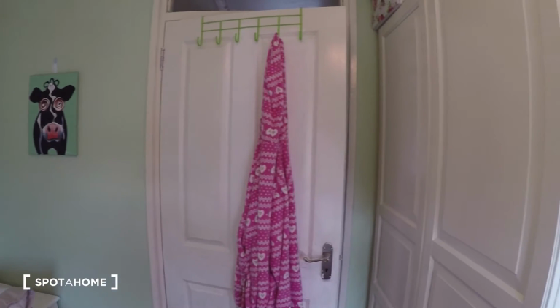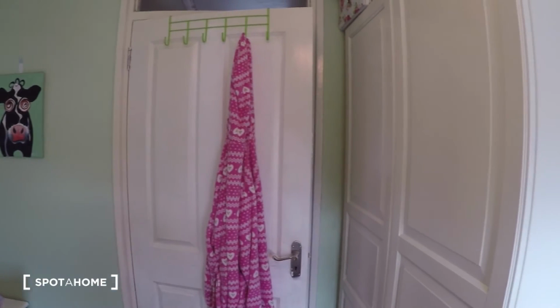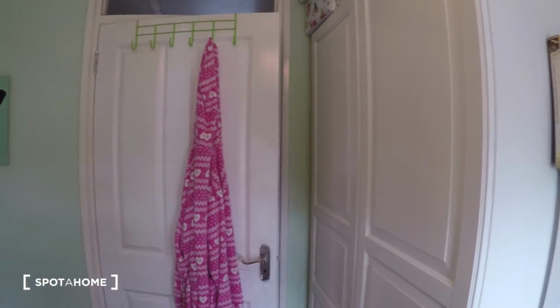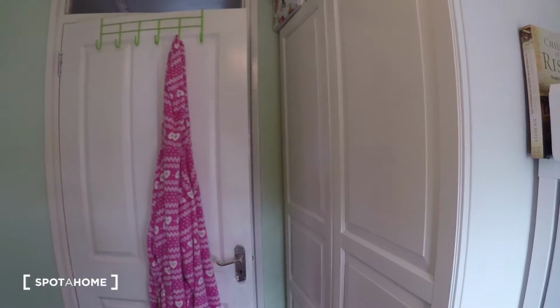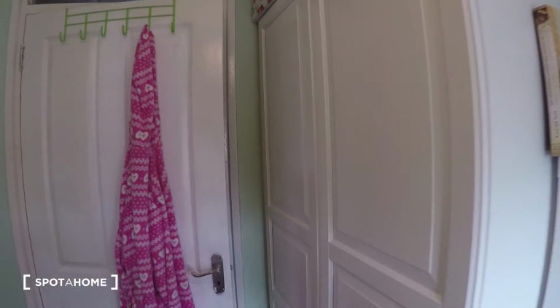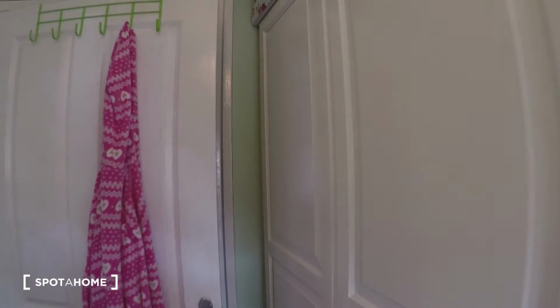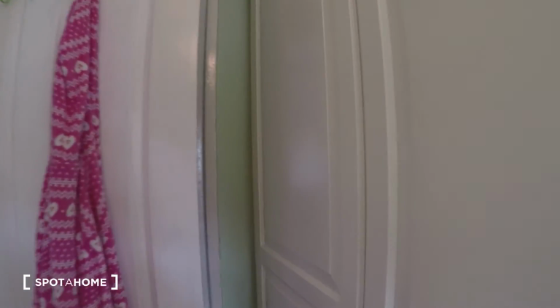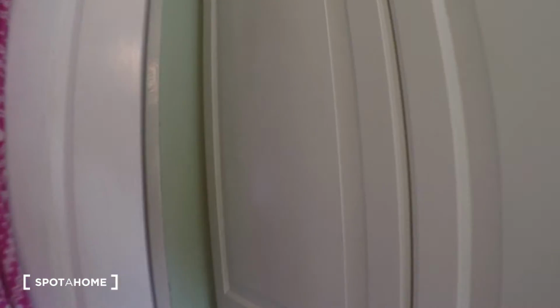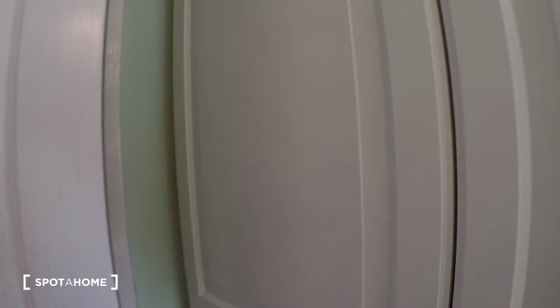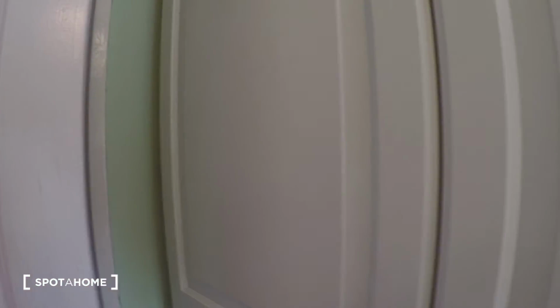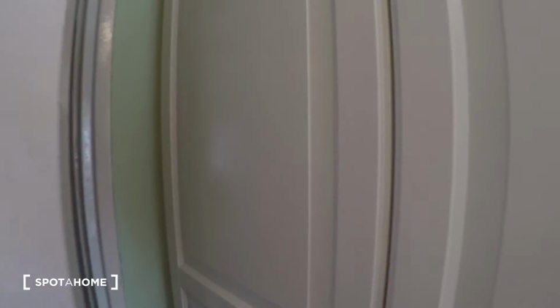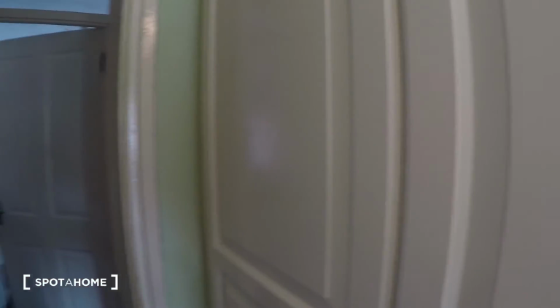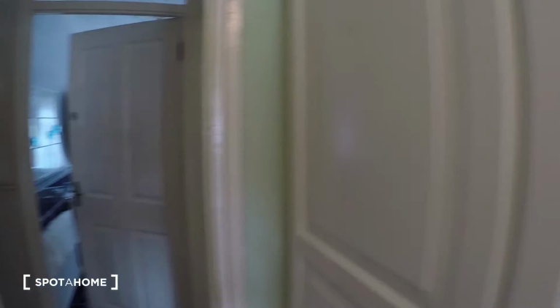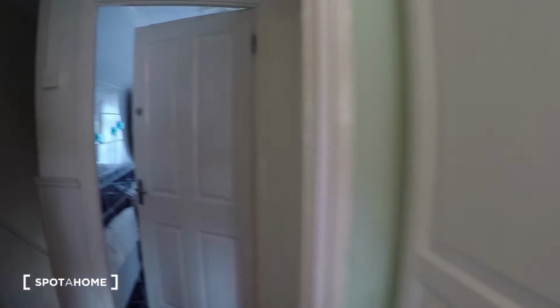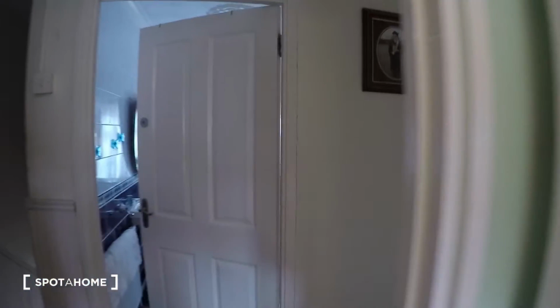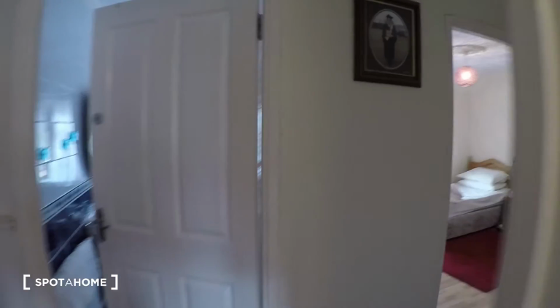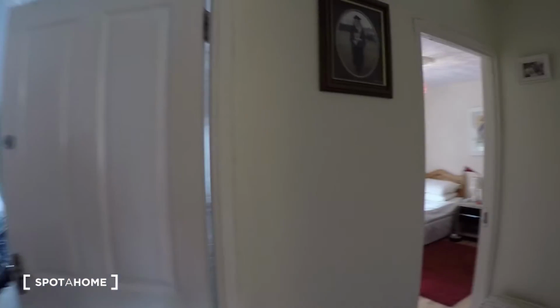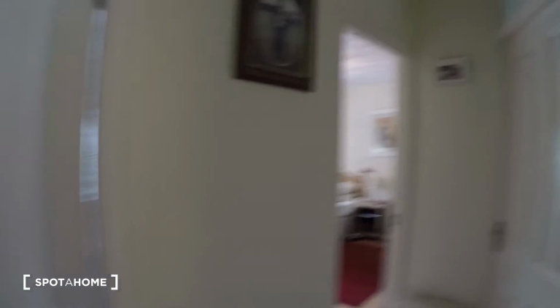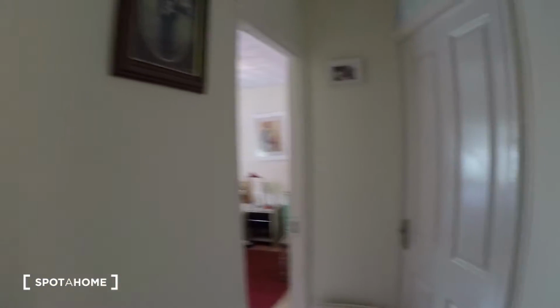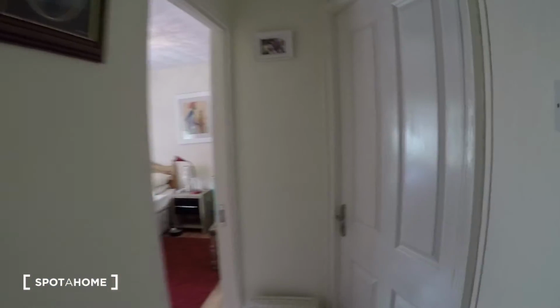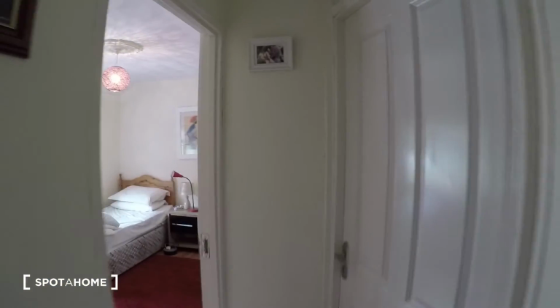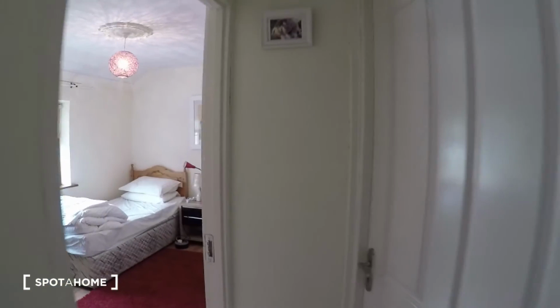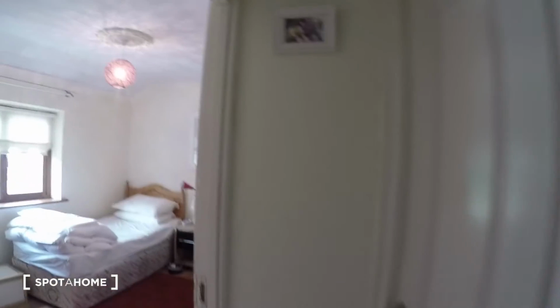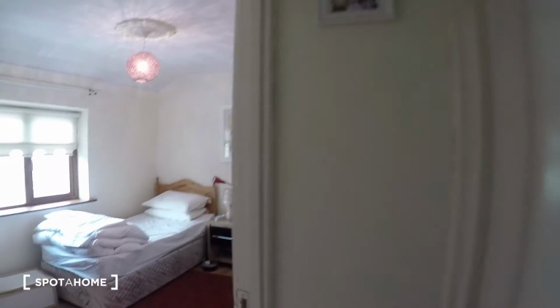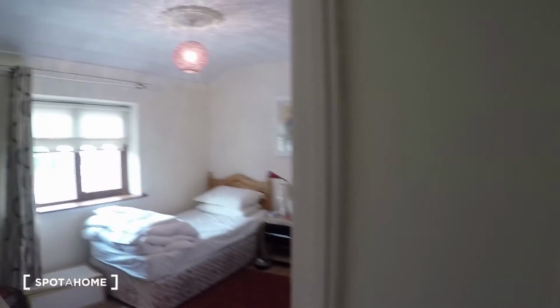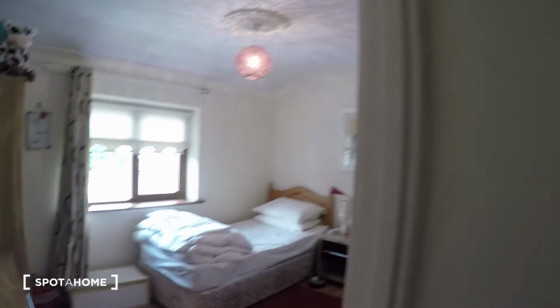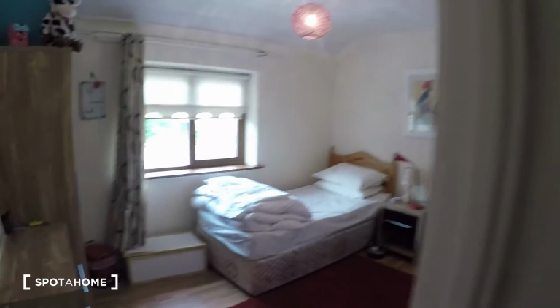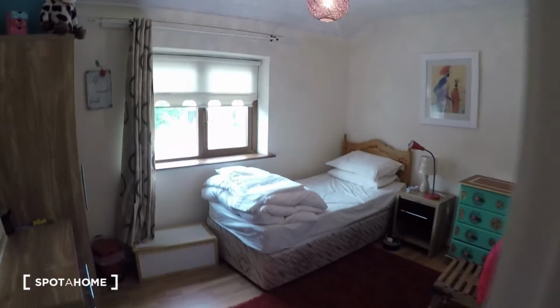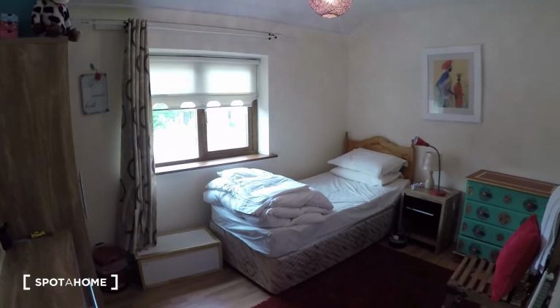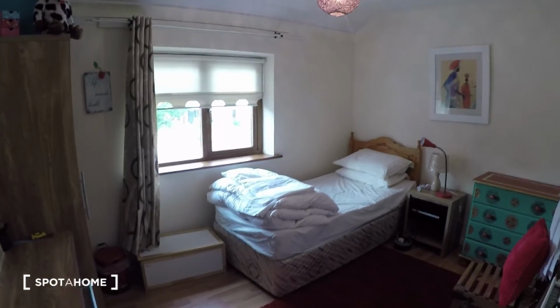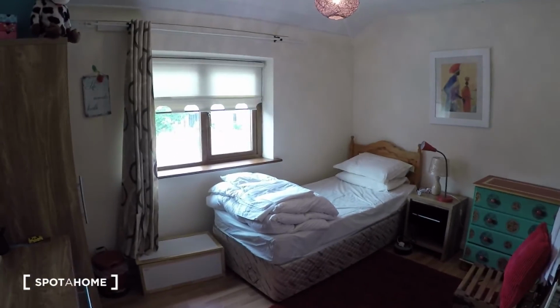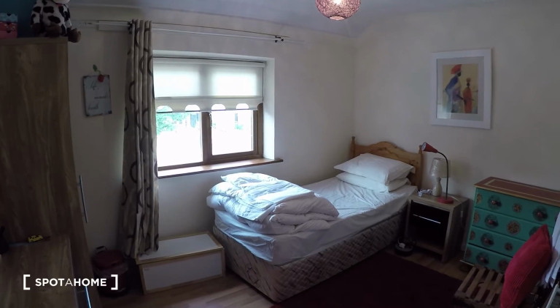That is it for bedroom number two. Now at the end of the hall there is bedroom number three.